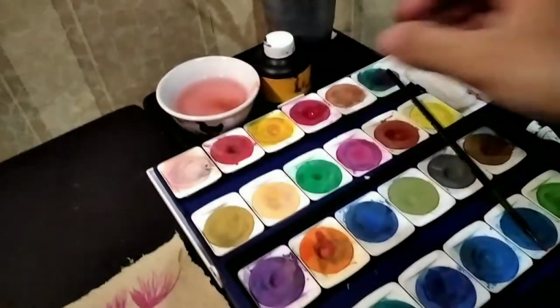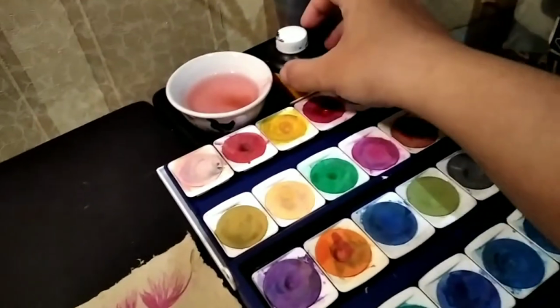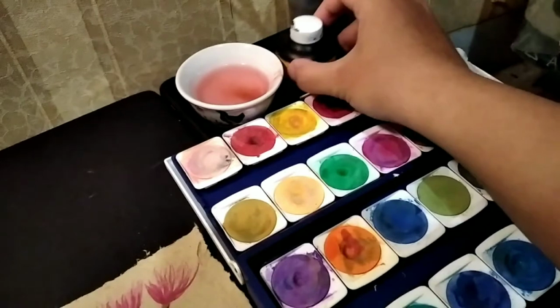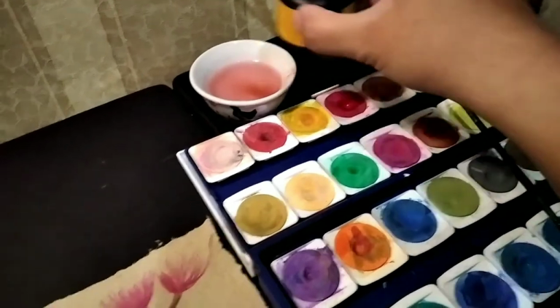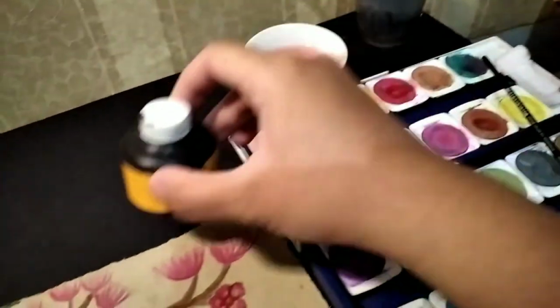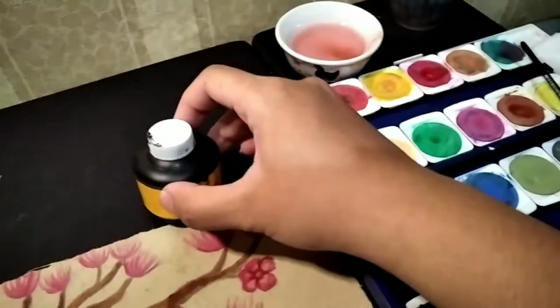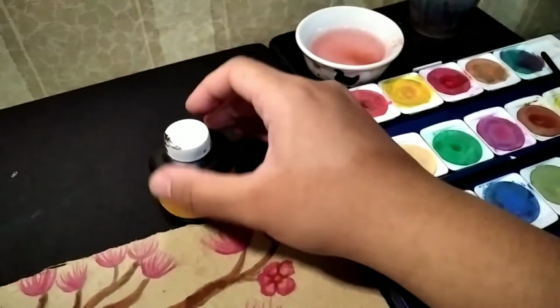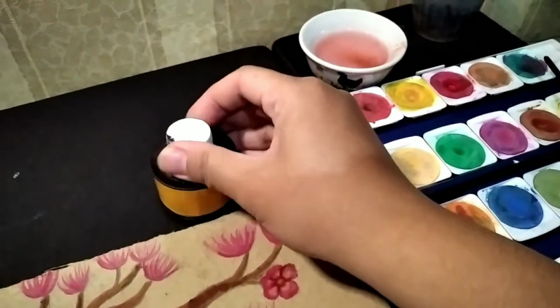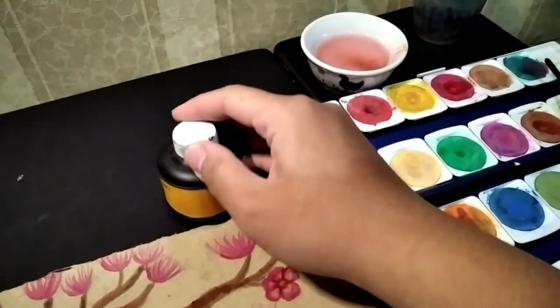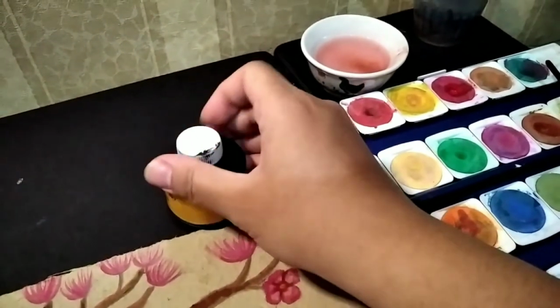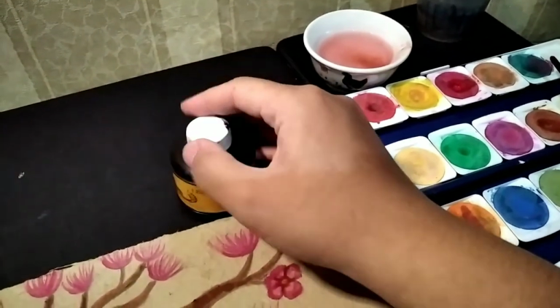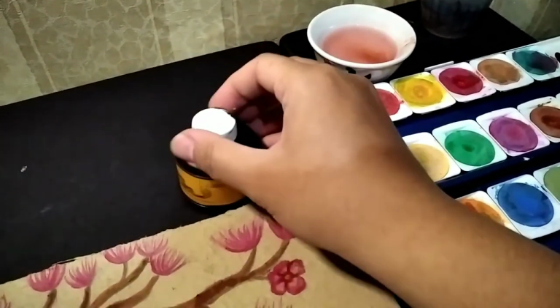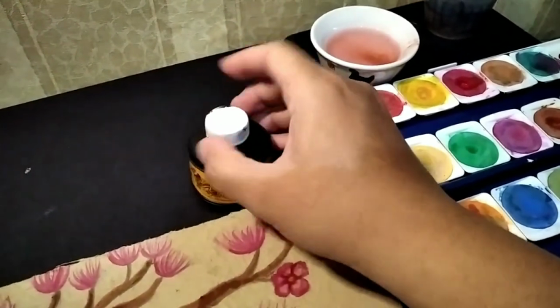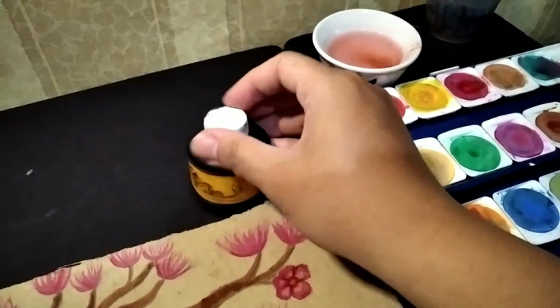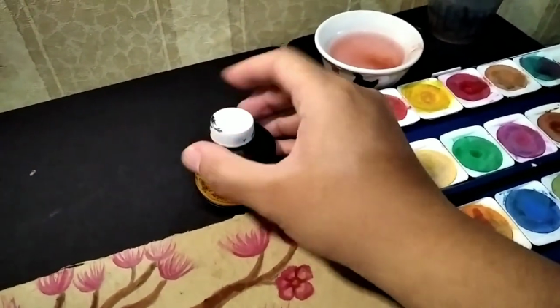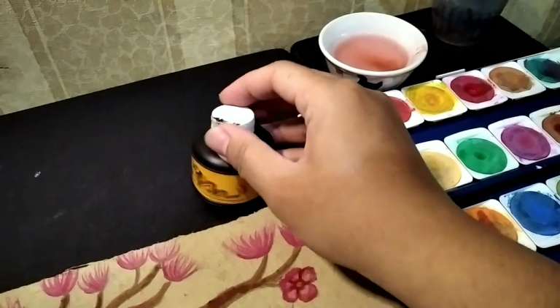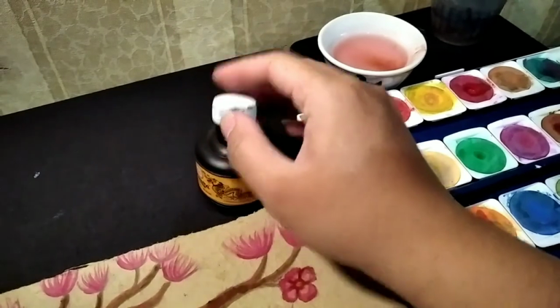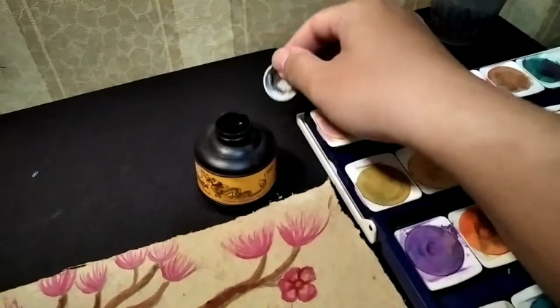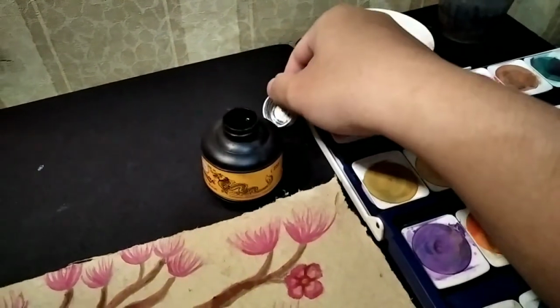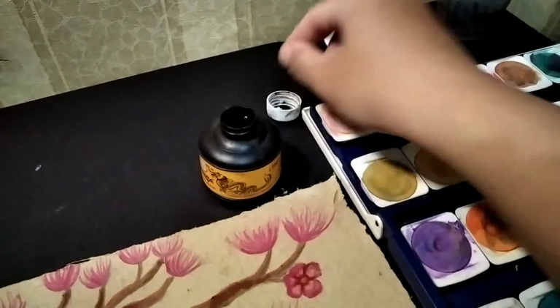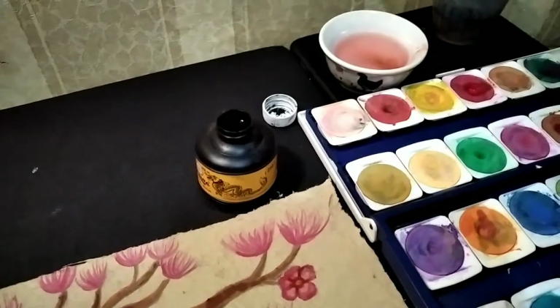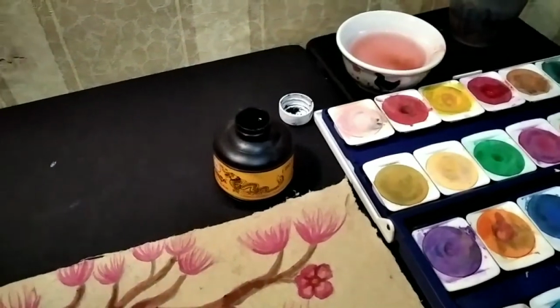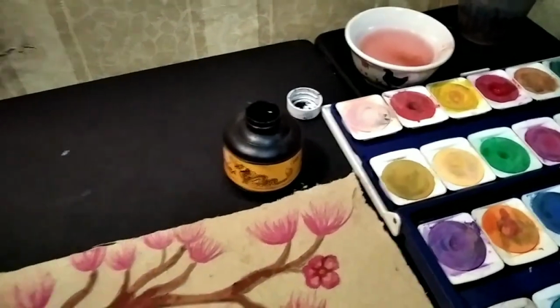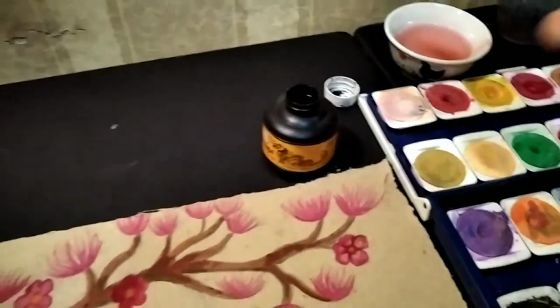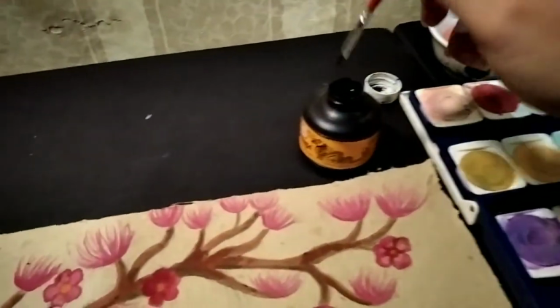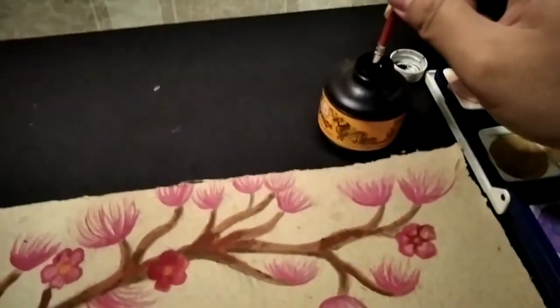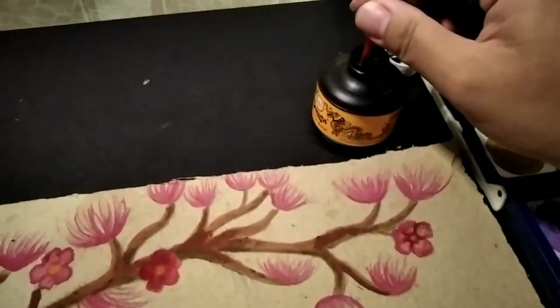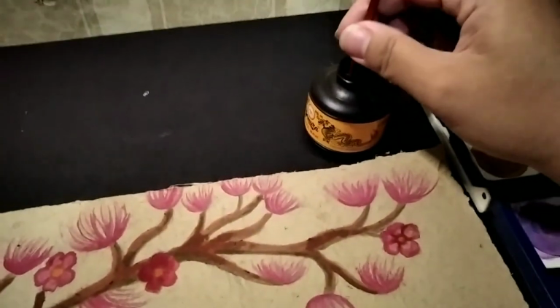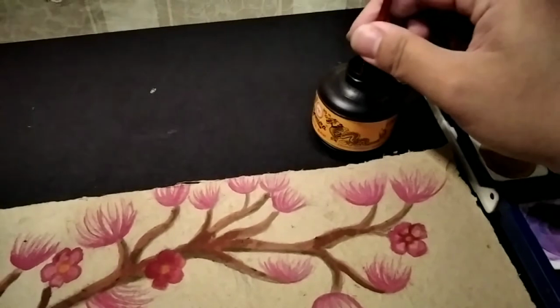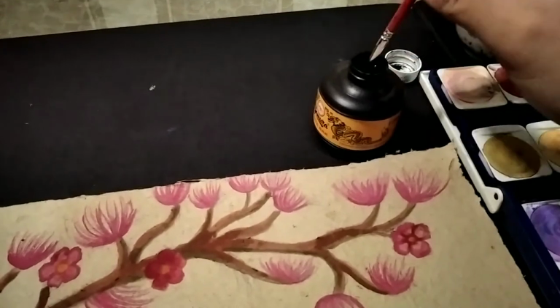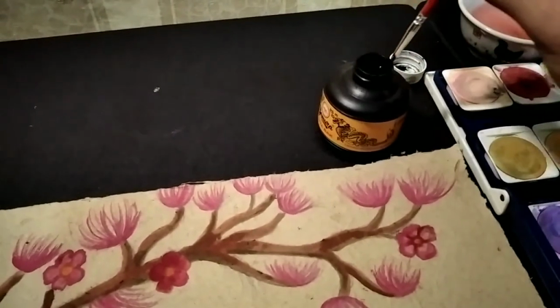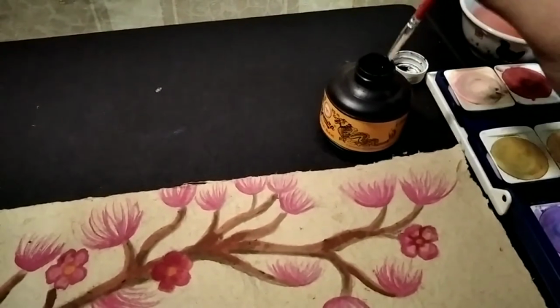For the final step, I will make an outline with black ink. In Indonesia, we usually call this Chinese ink — I don't know what it's called in another country.